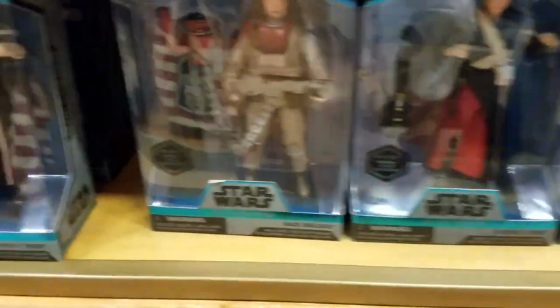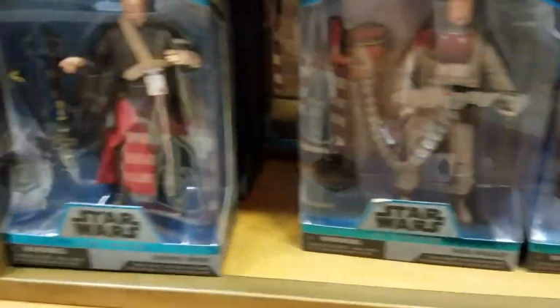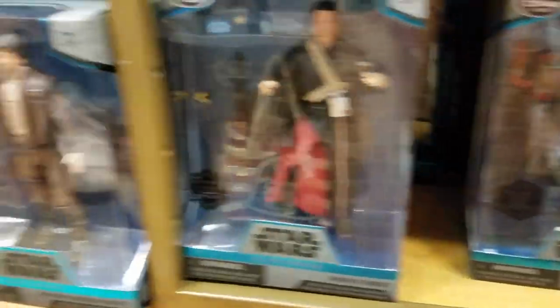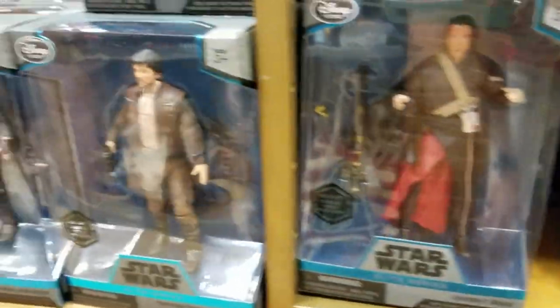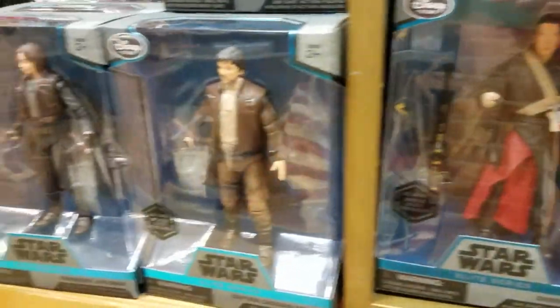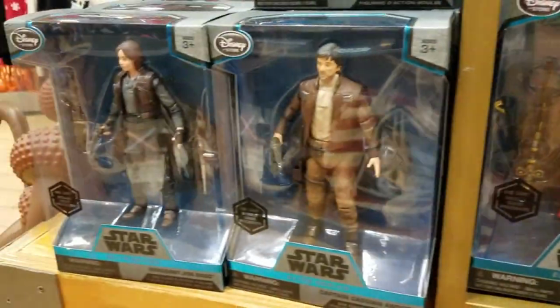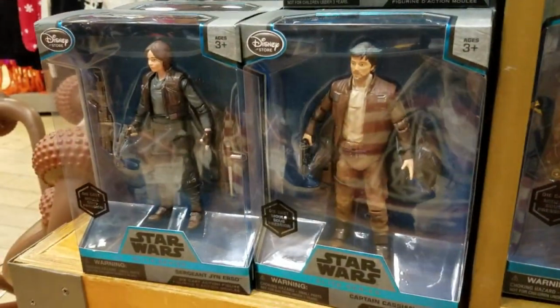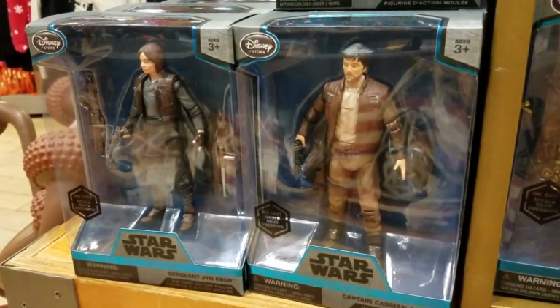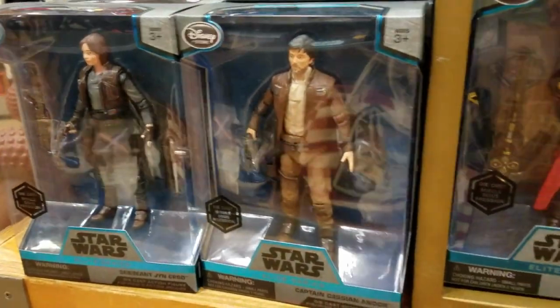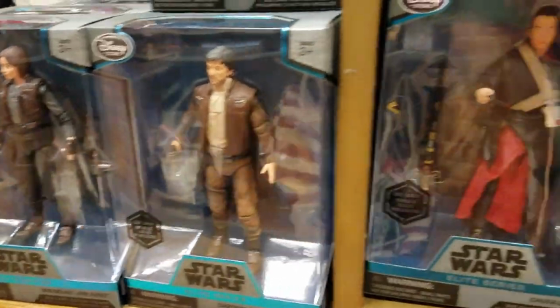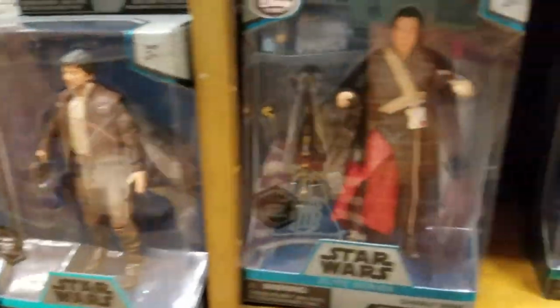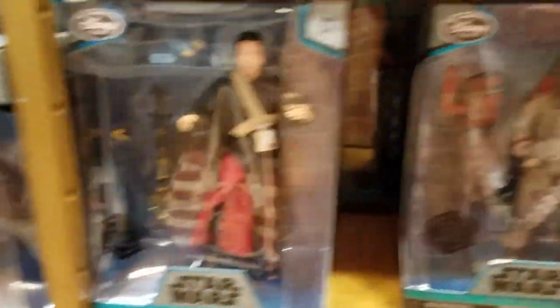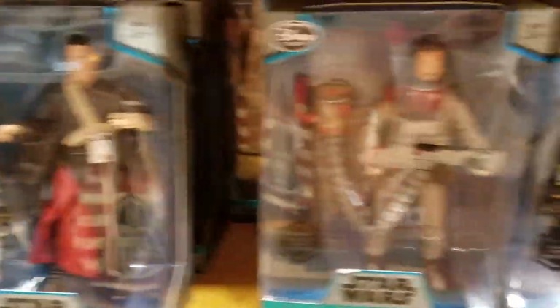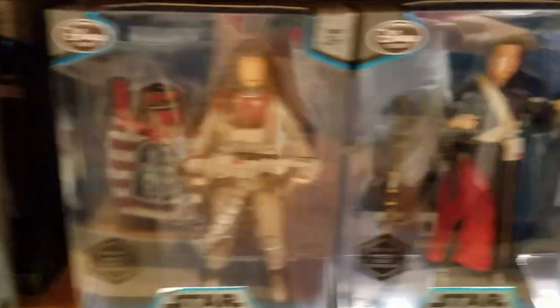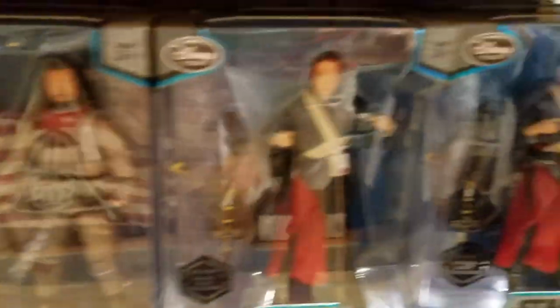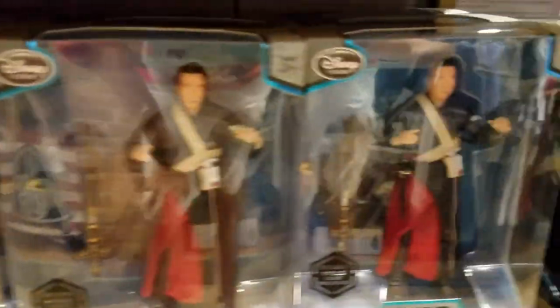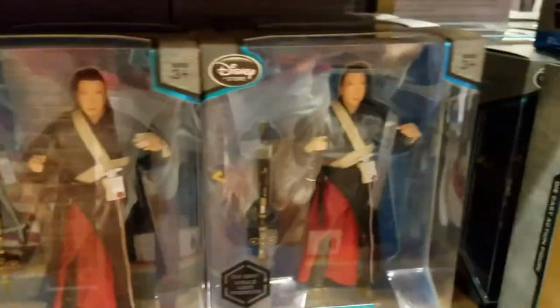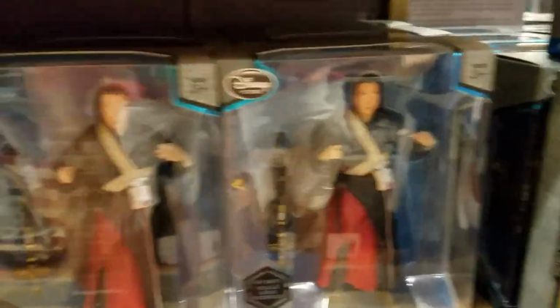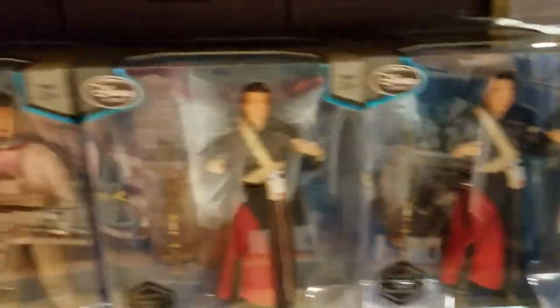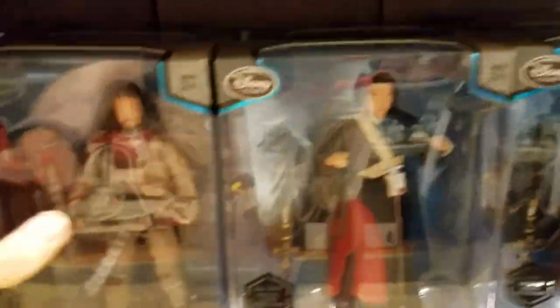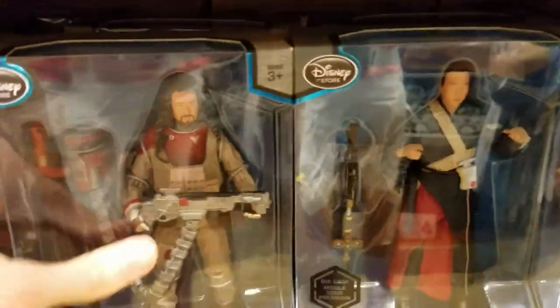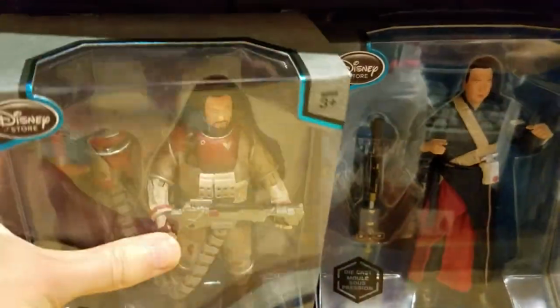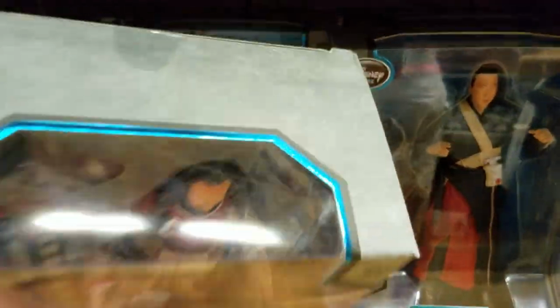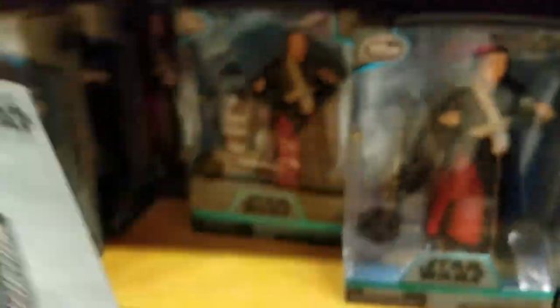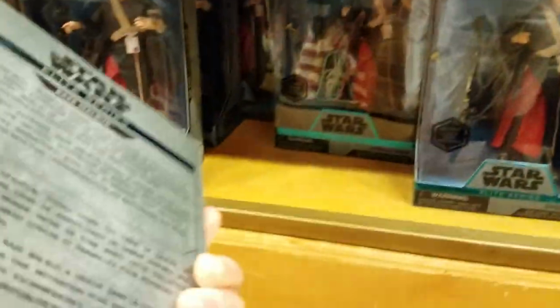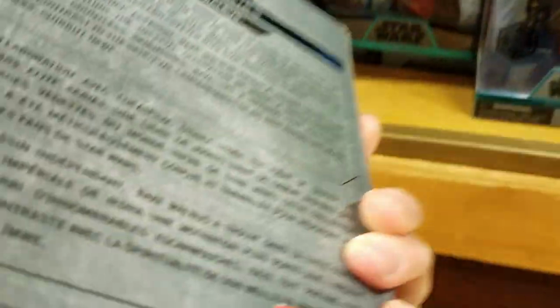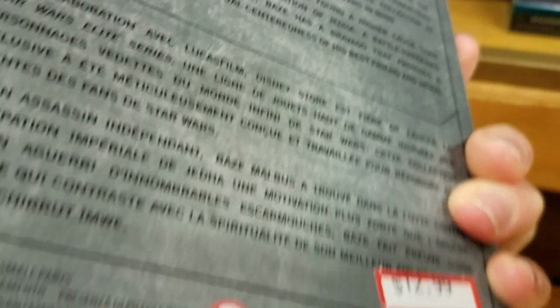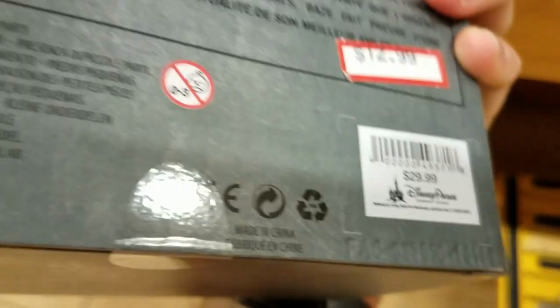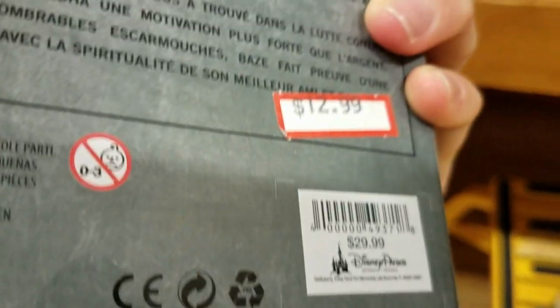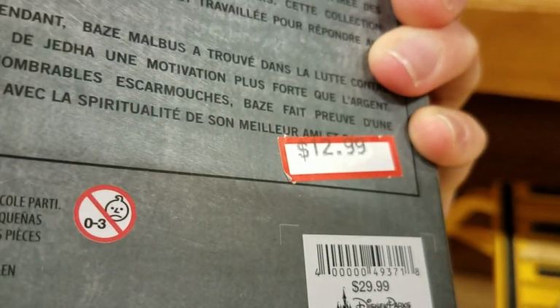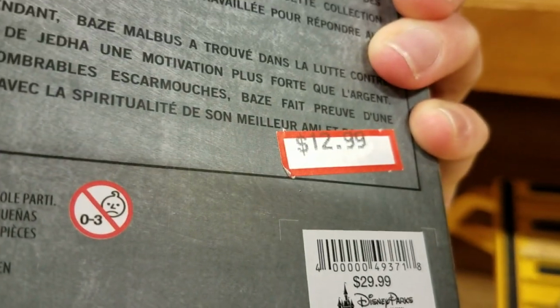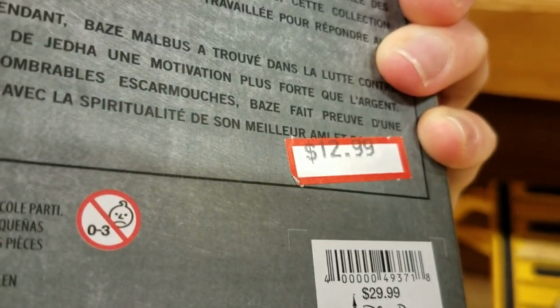The characters from Rogue One — the die cast figures. Let's see how much they are: $12.99.